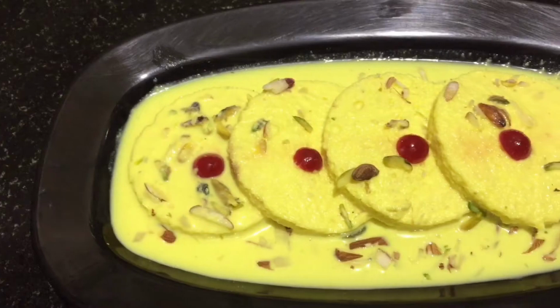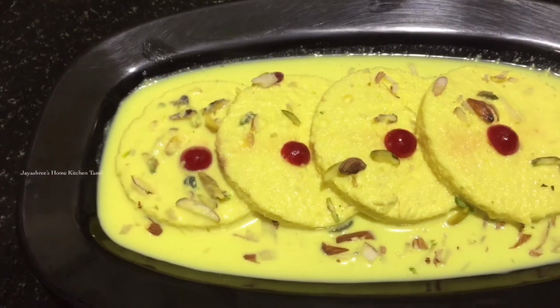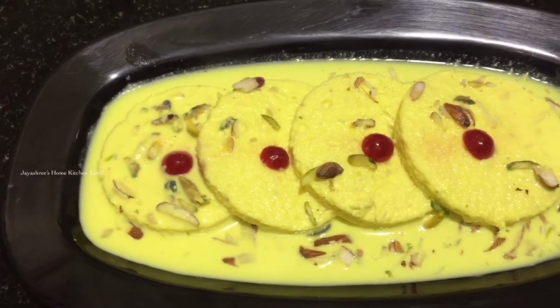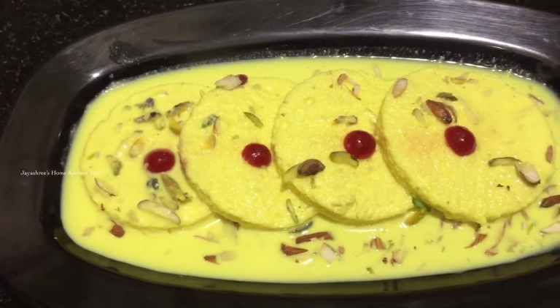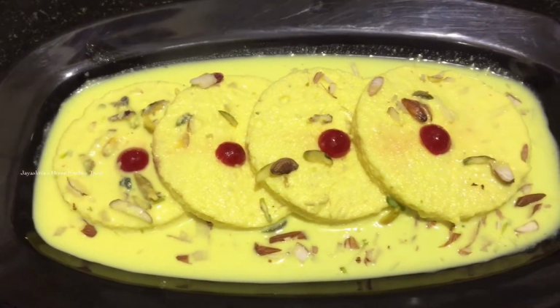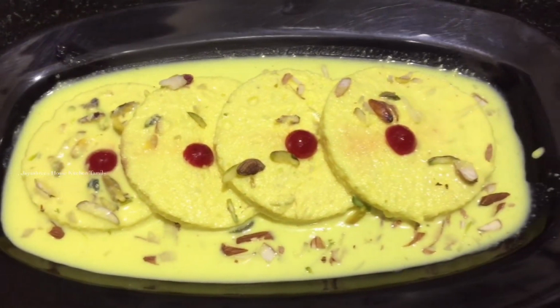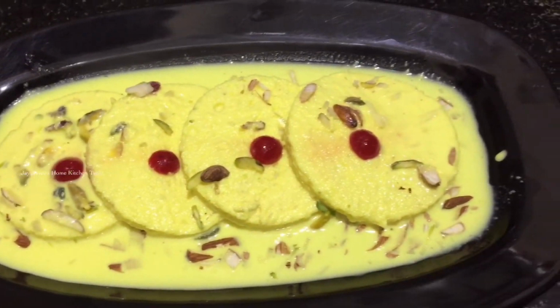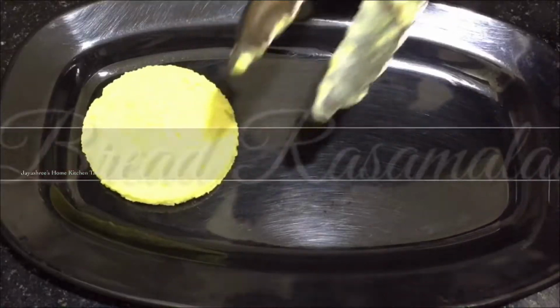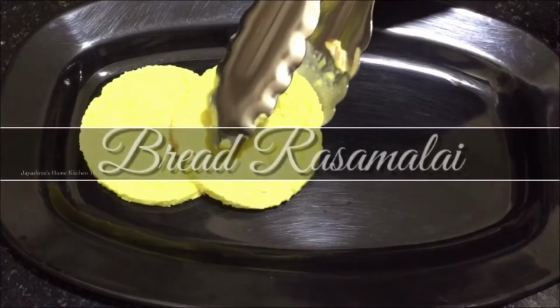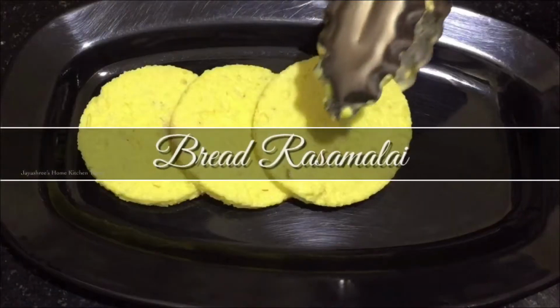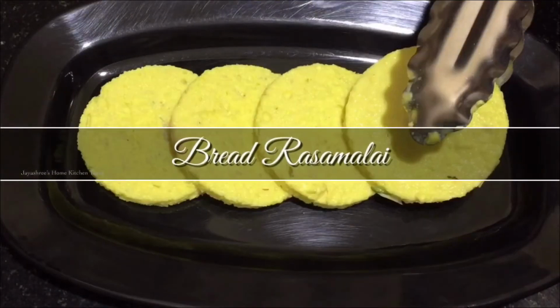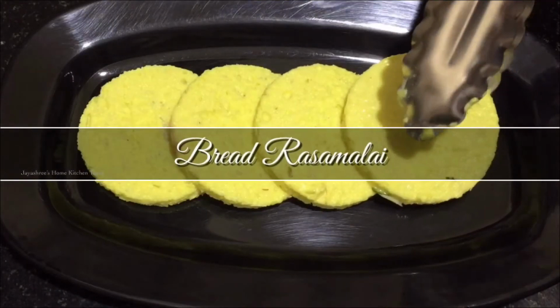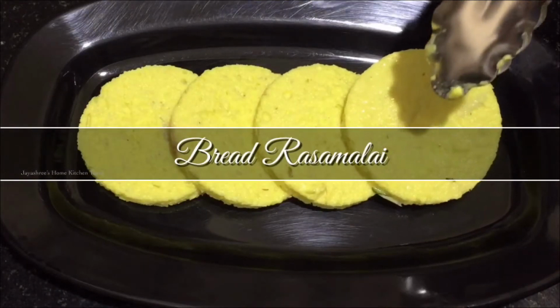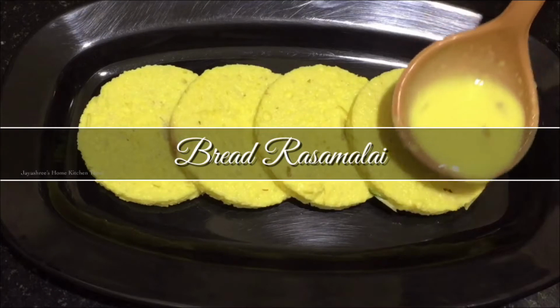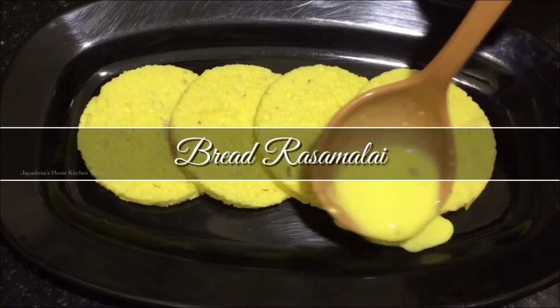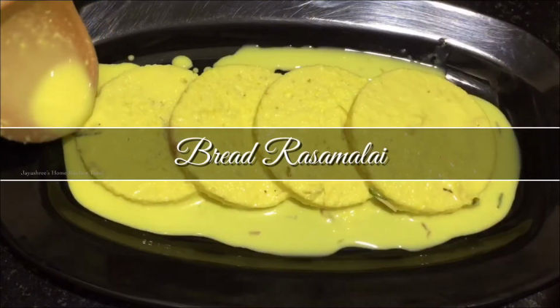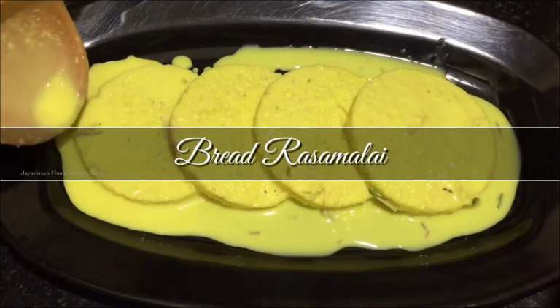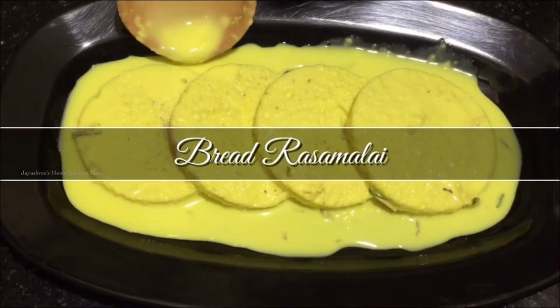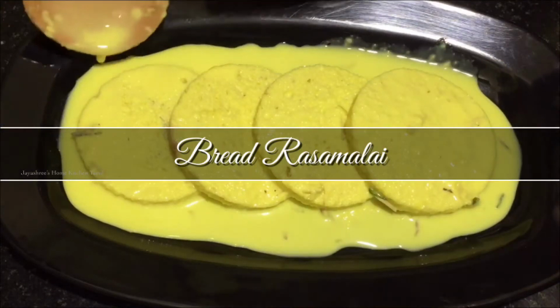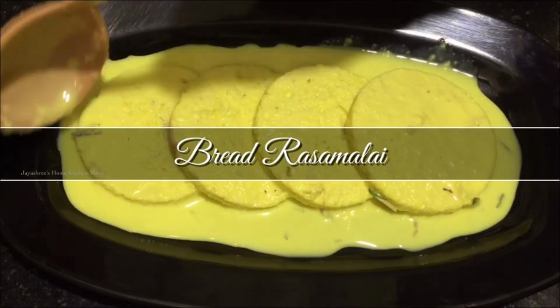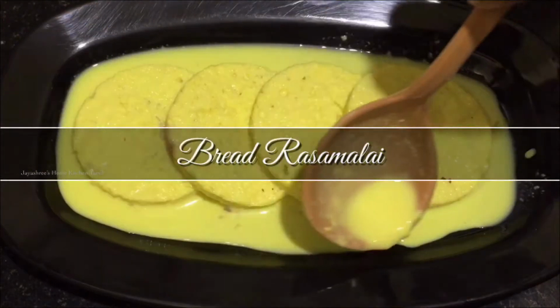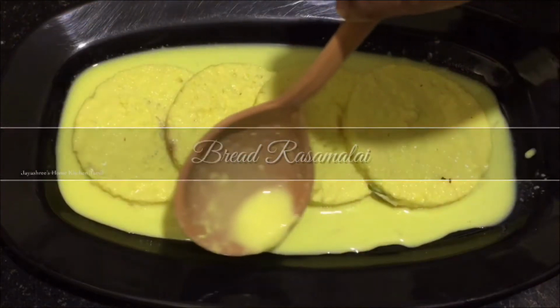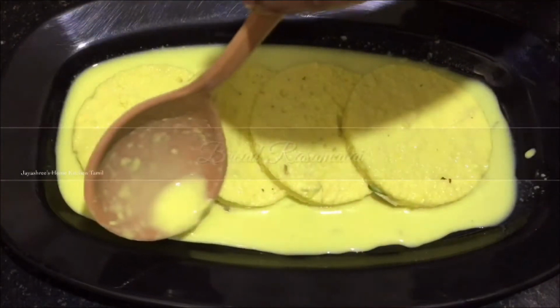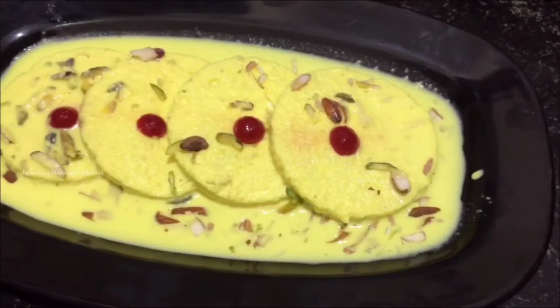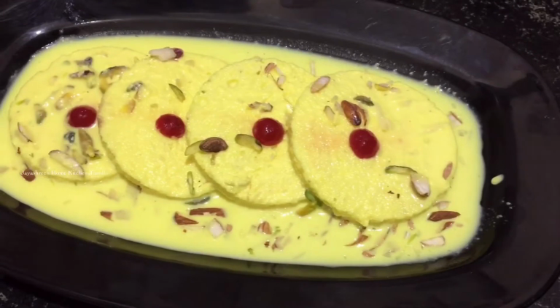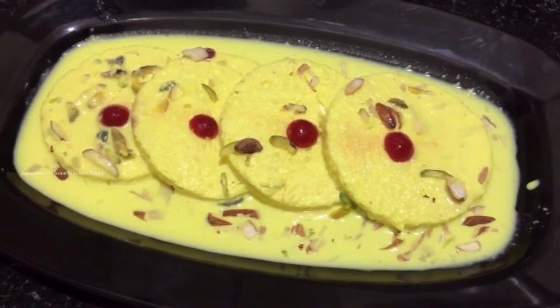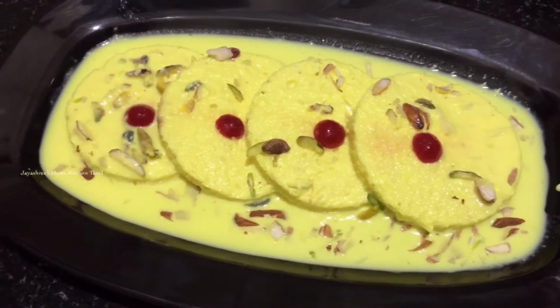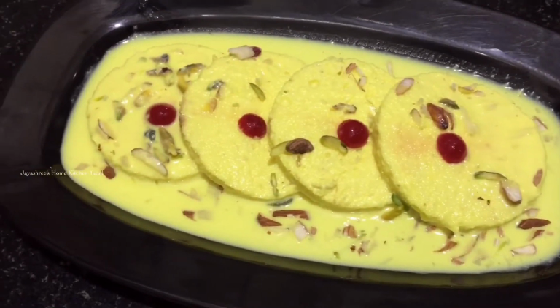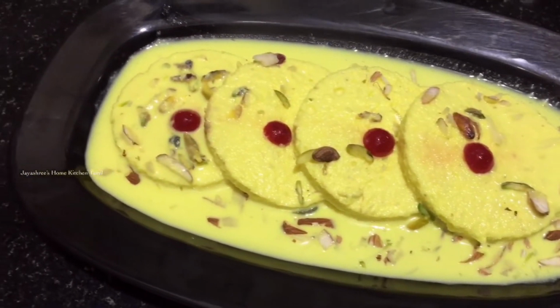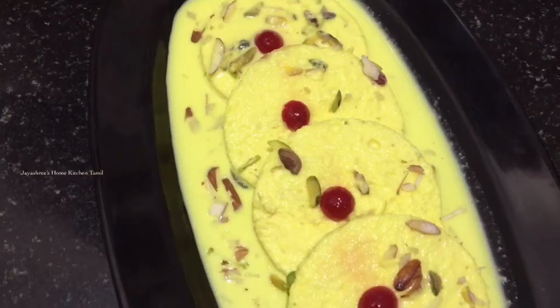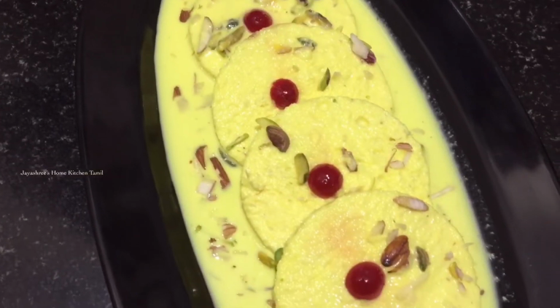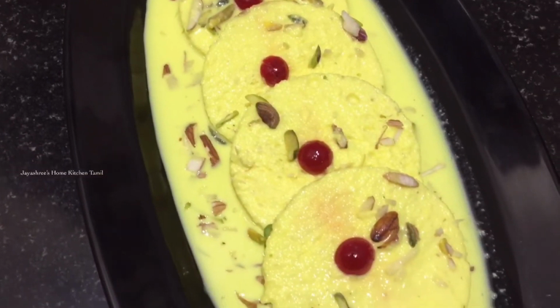Hello, welcome to Jayshree's Oum Kitchen Tamil. Let's get started with my bread asmallai. If you want to see our channel for the first time, subscribe and click the bell icon to get notifications. Let's get started.